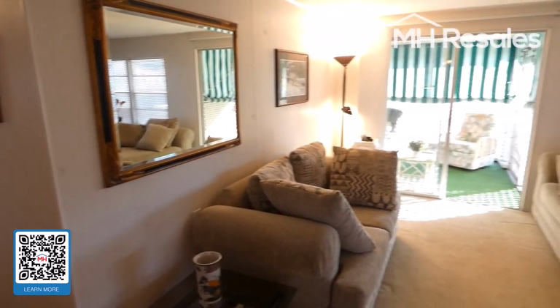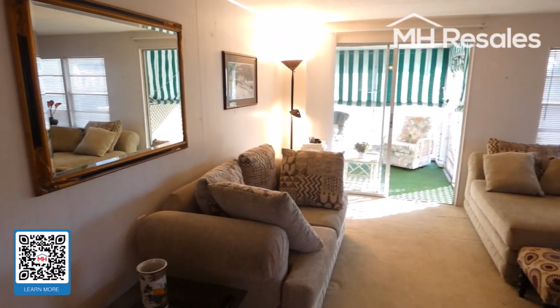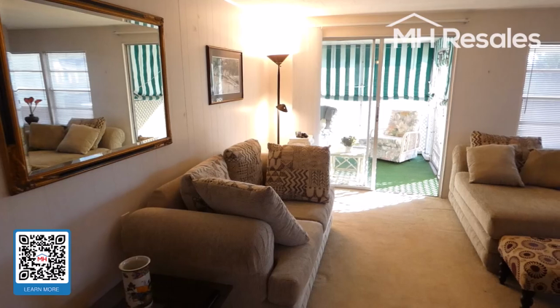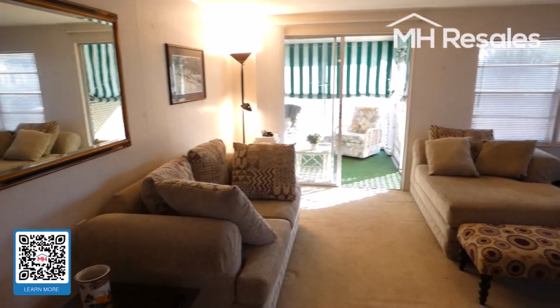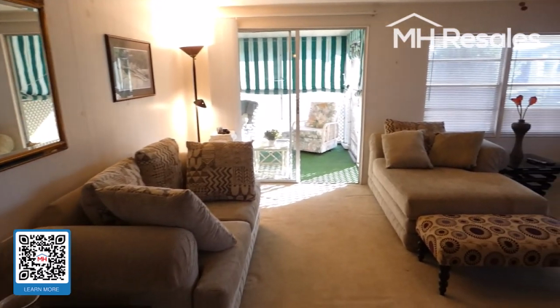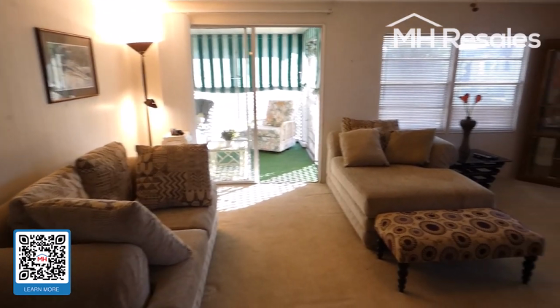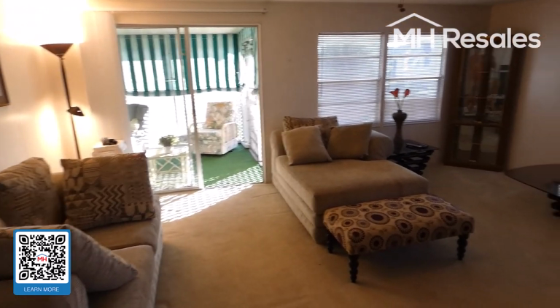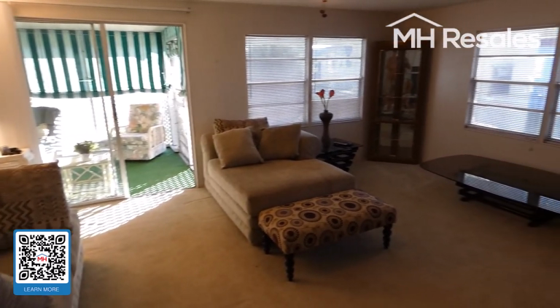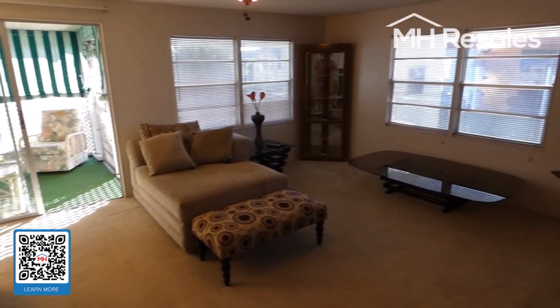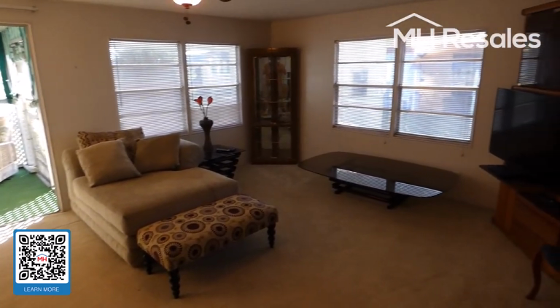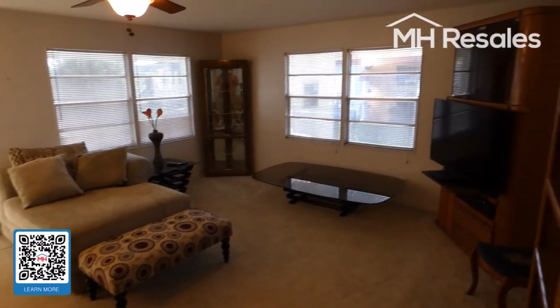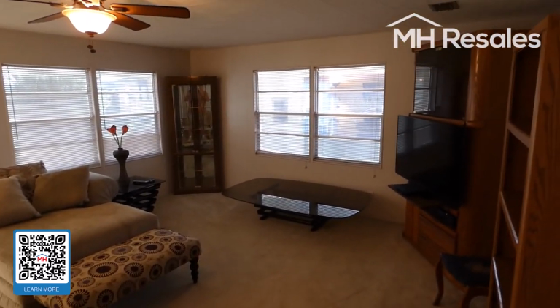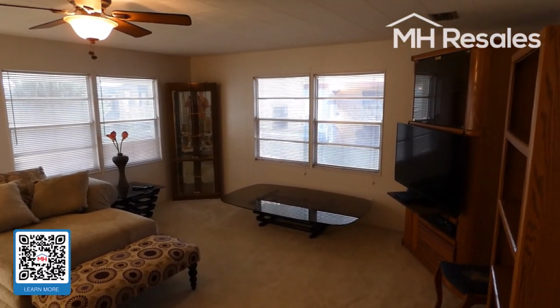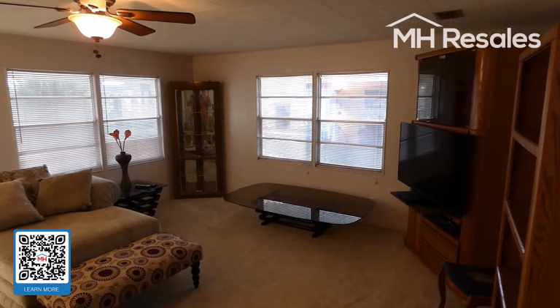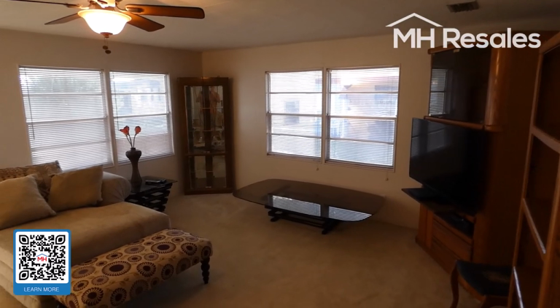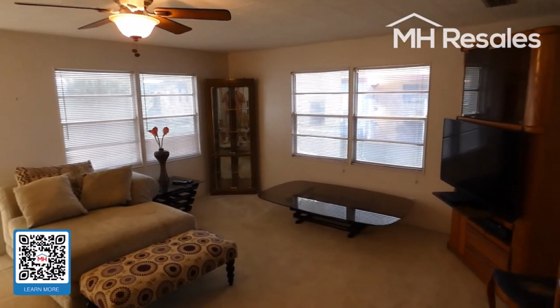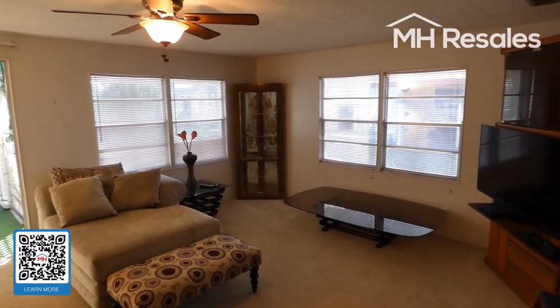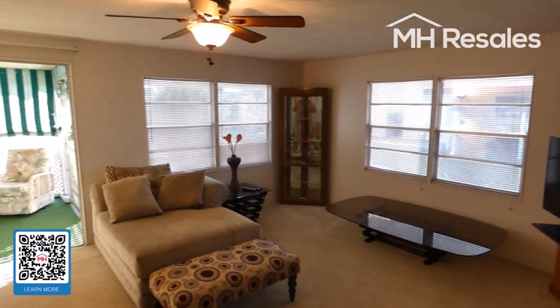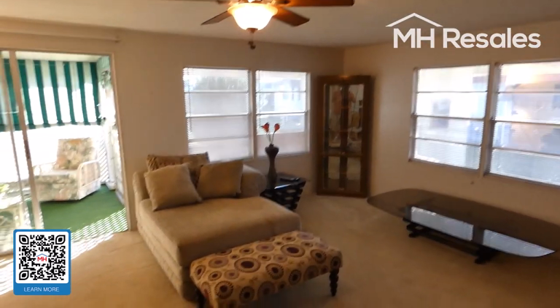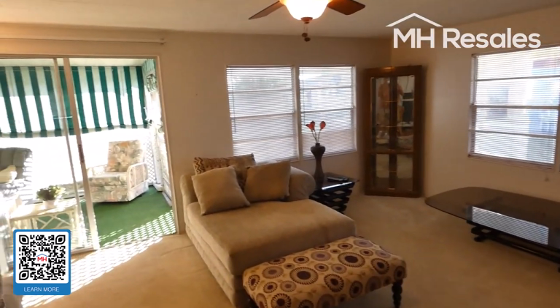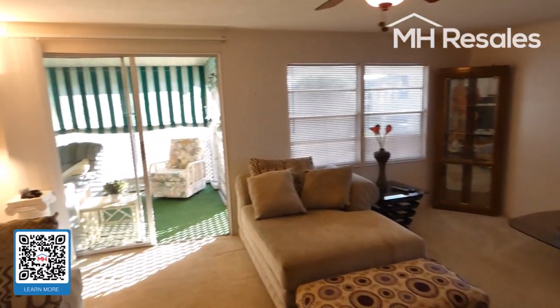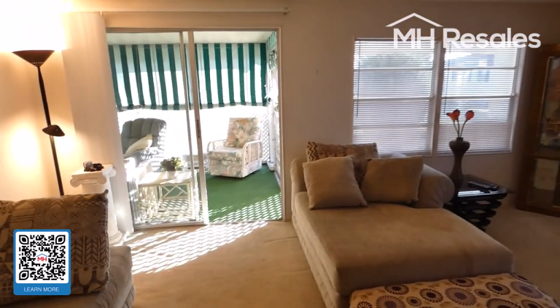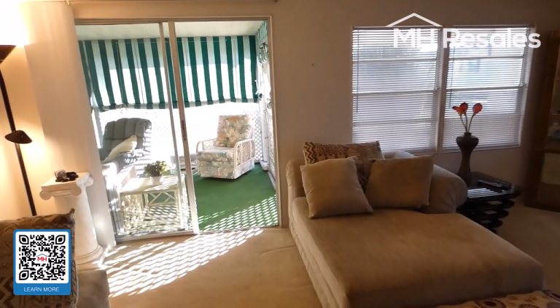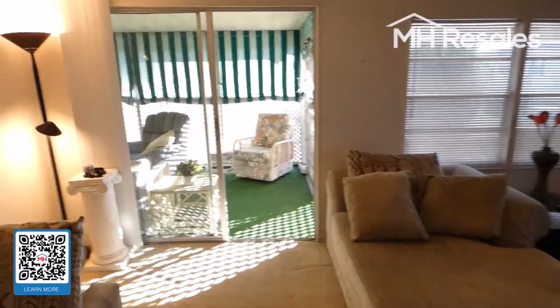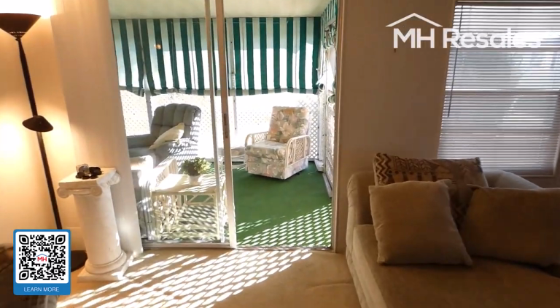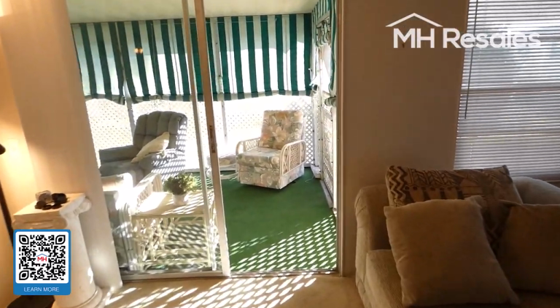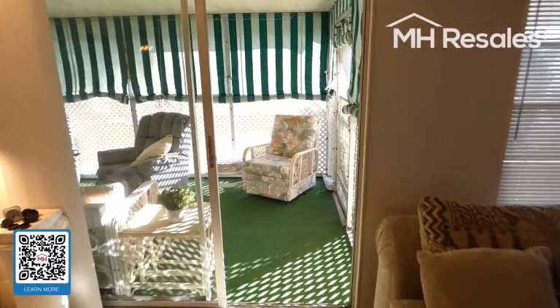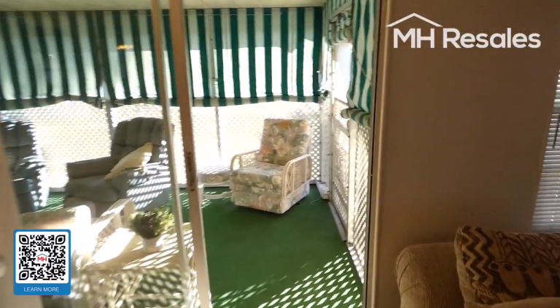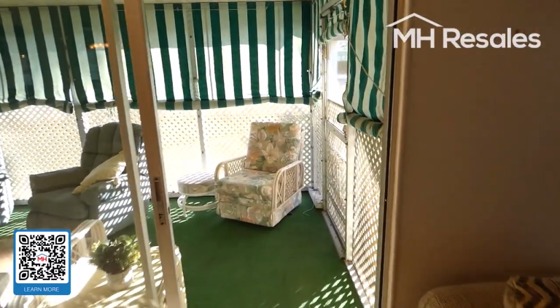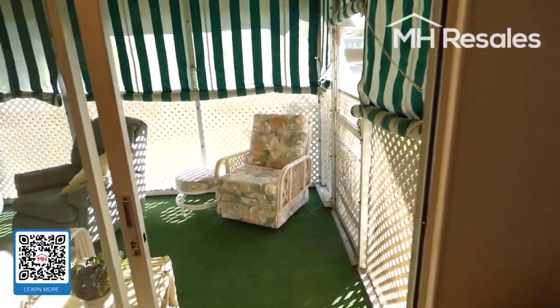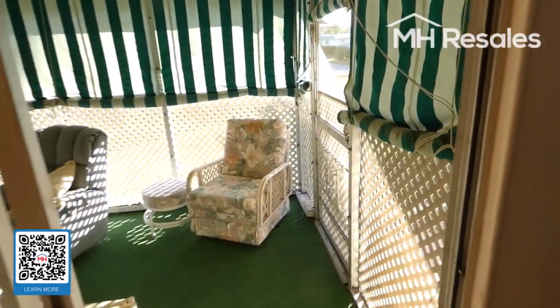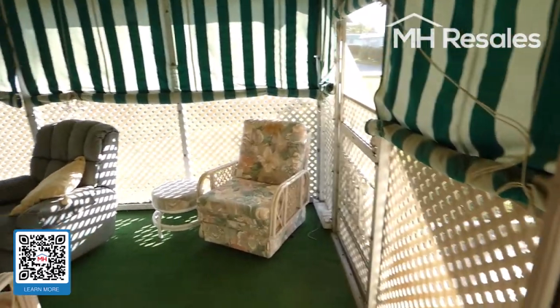Living room. This home includes the furnishings that are shown. There's a ceiling fan in the living room. Step from the living room into the screen porch.